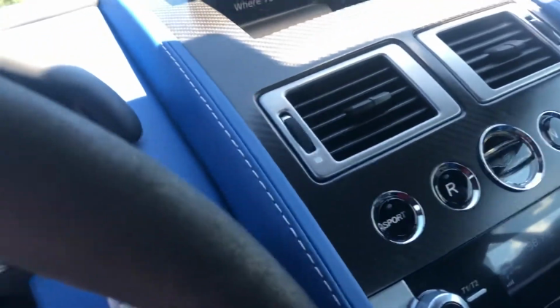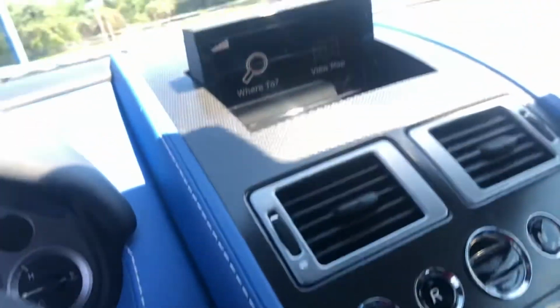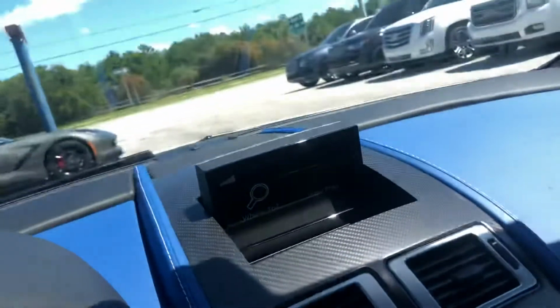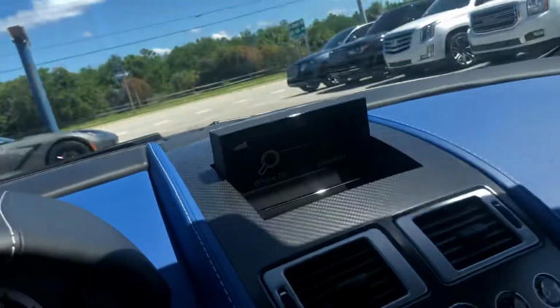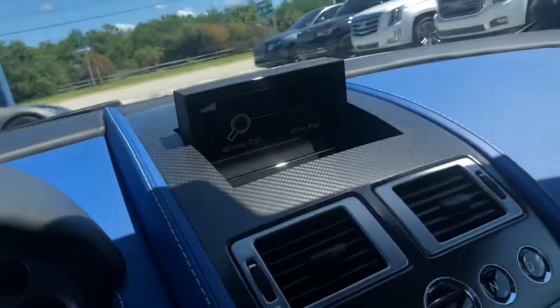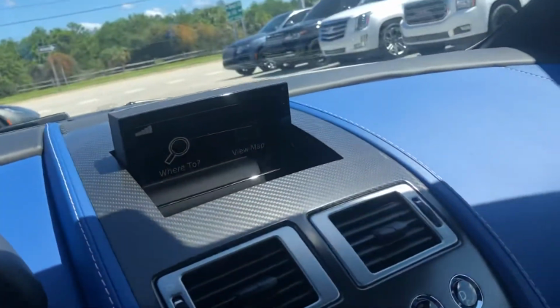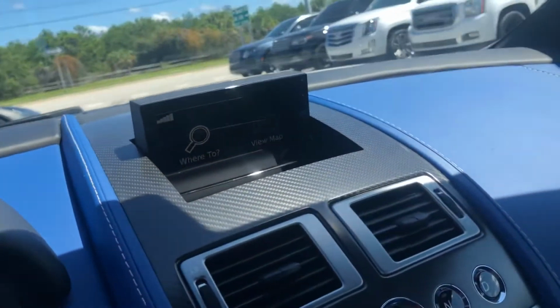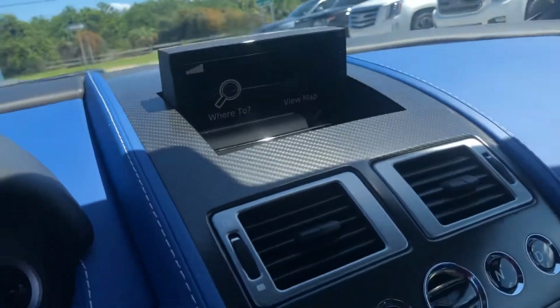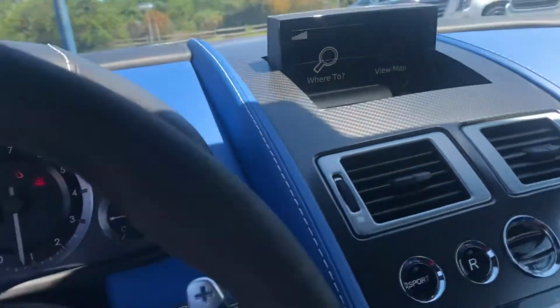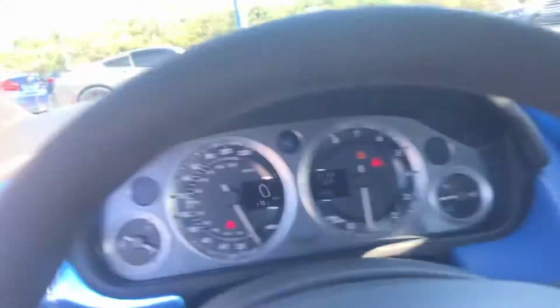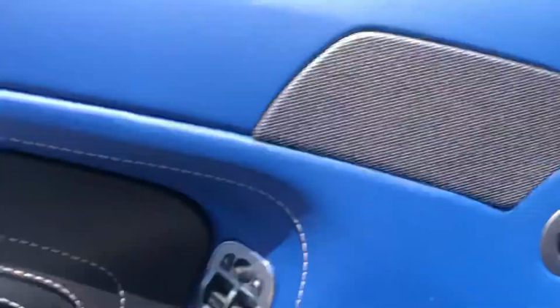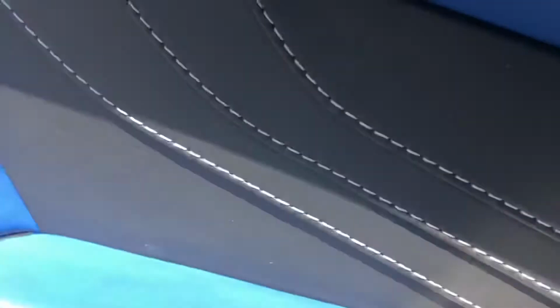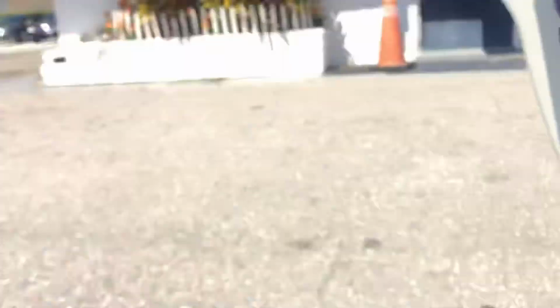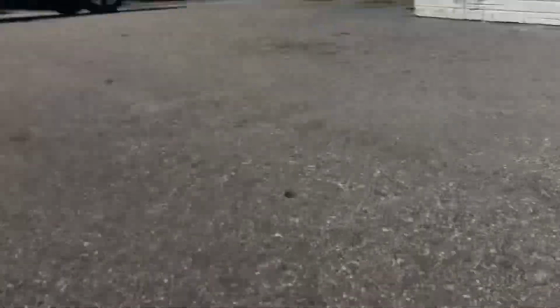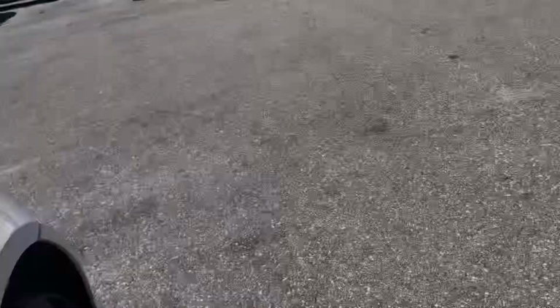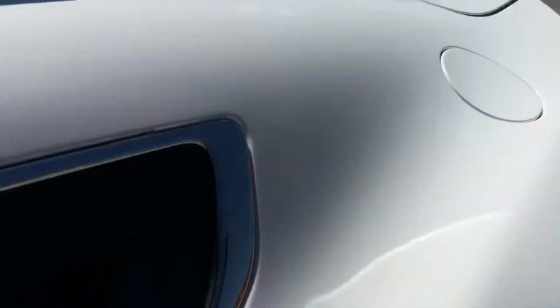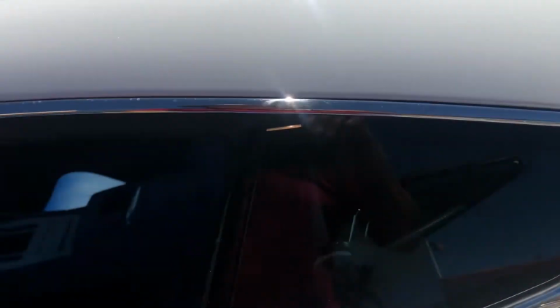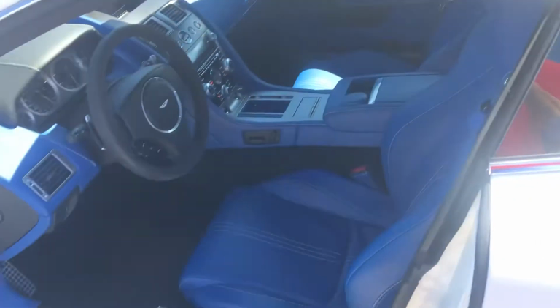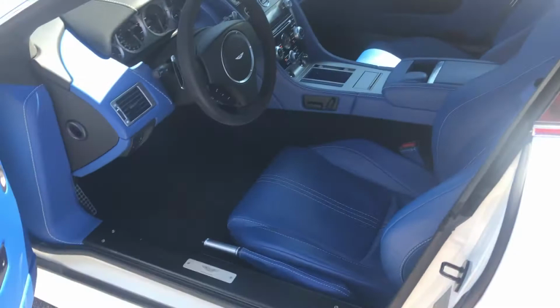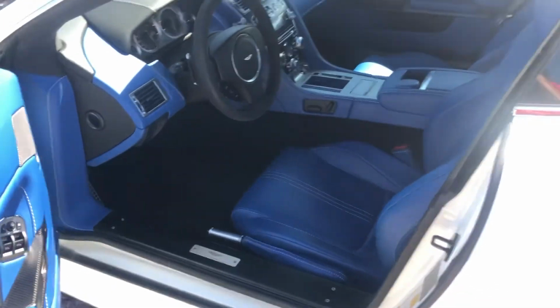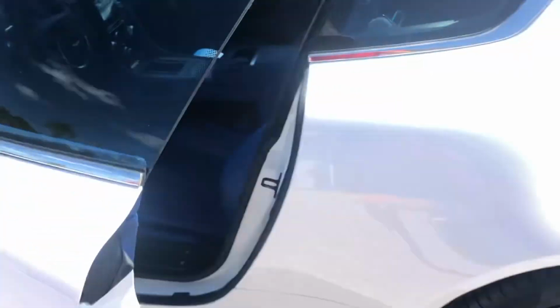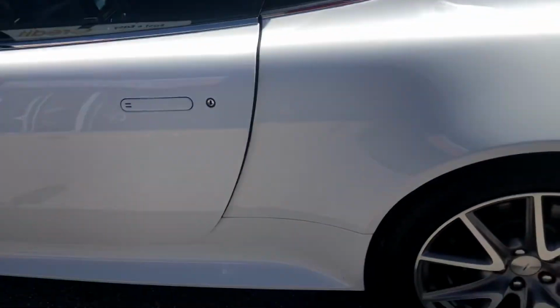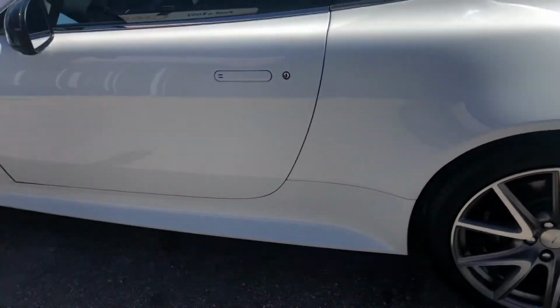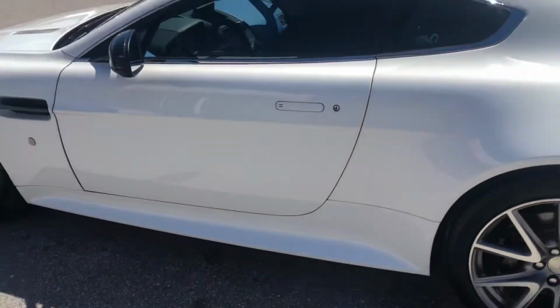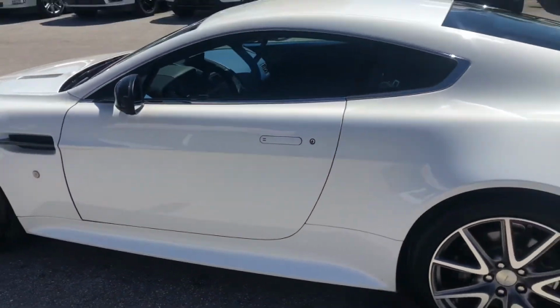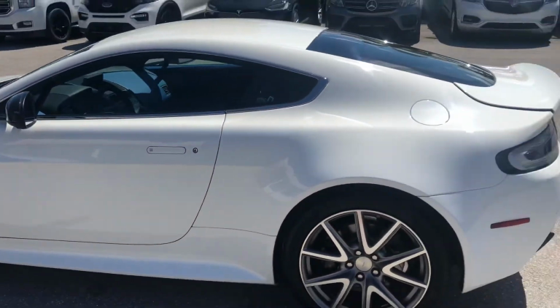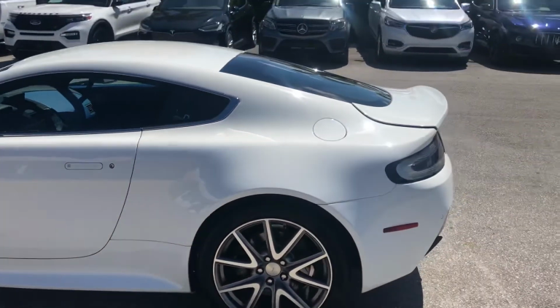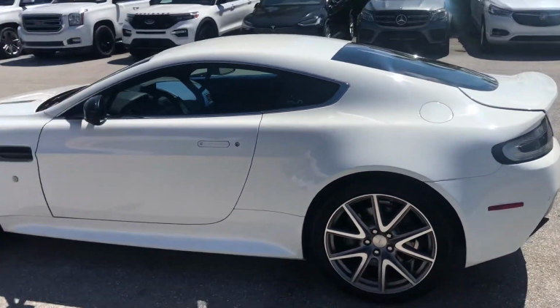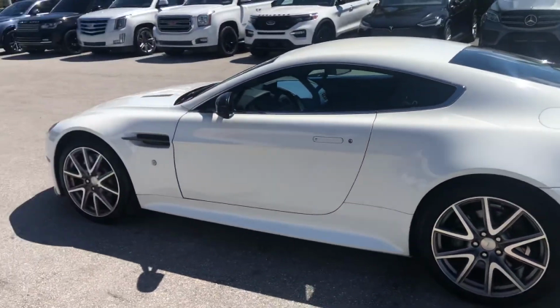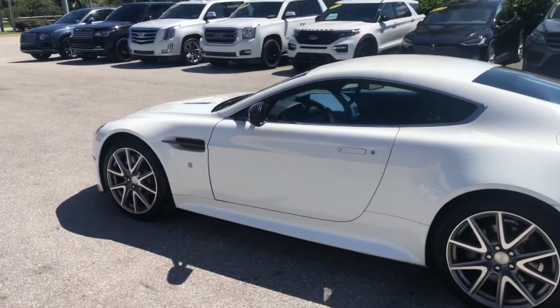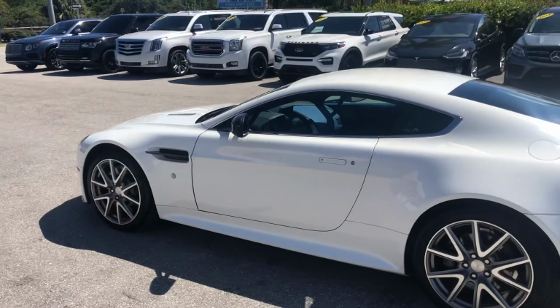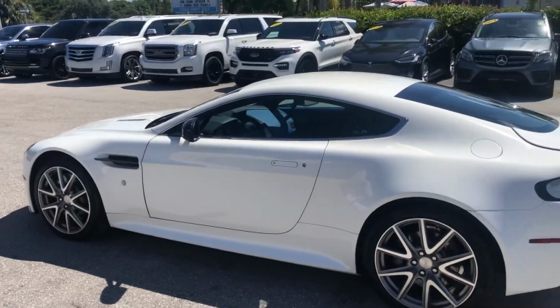Again, this is the 2014 Aston Martin Vantage S model here at Classic Cars of Palm Beach.